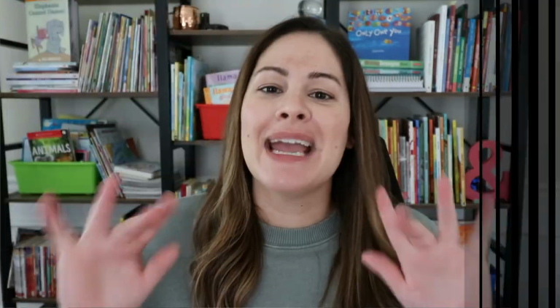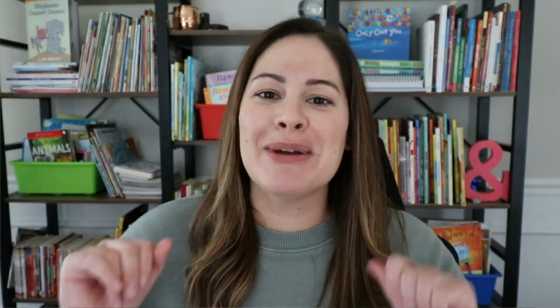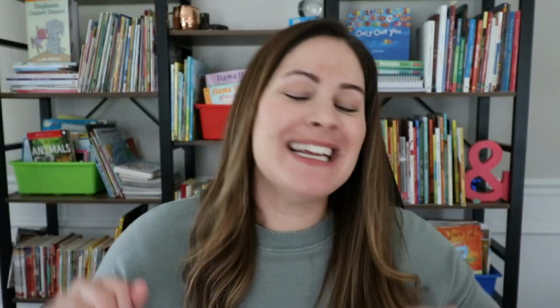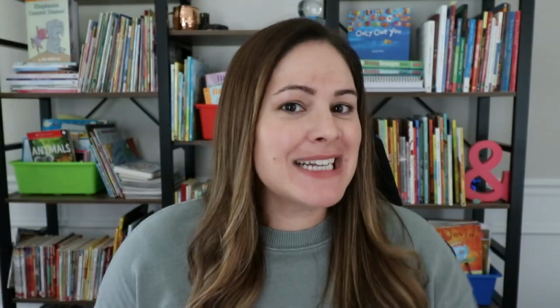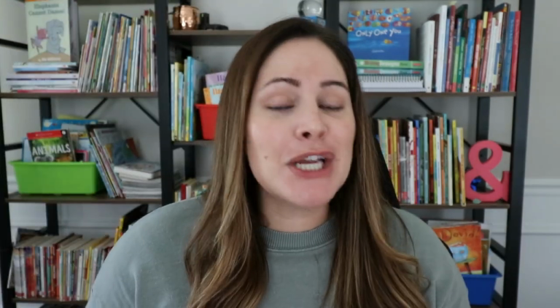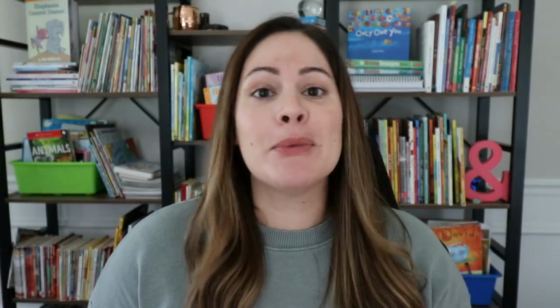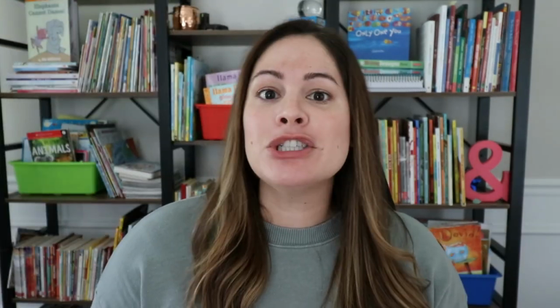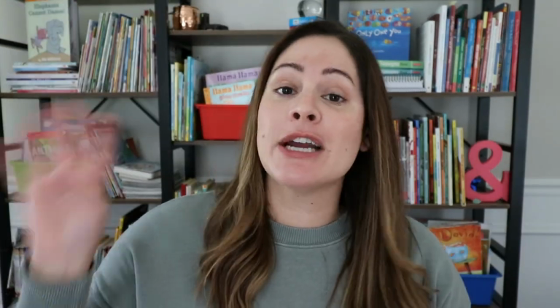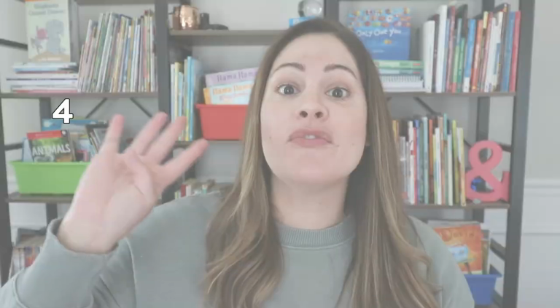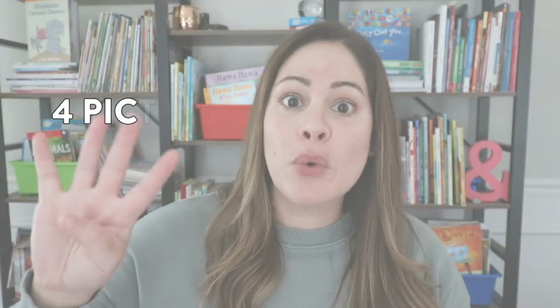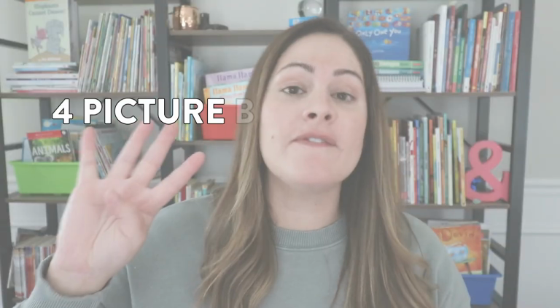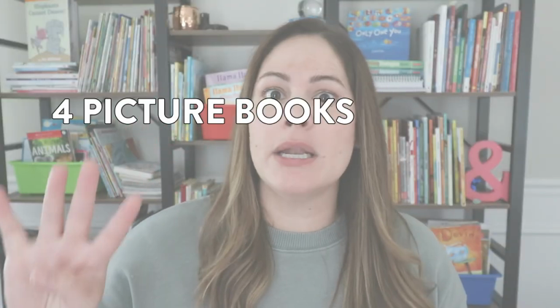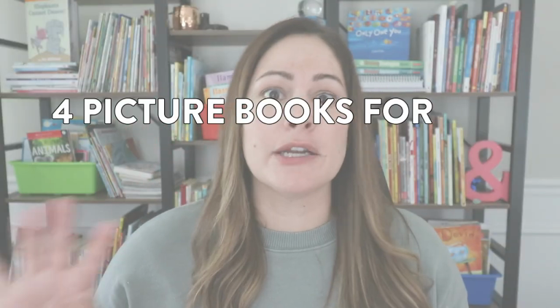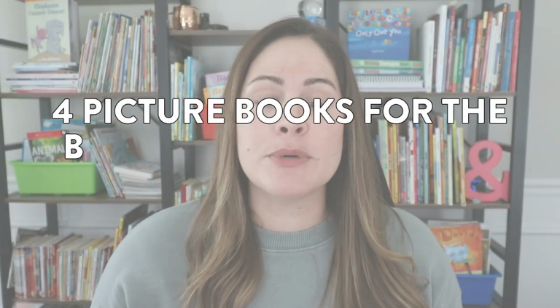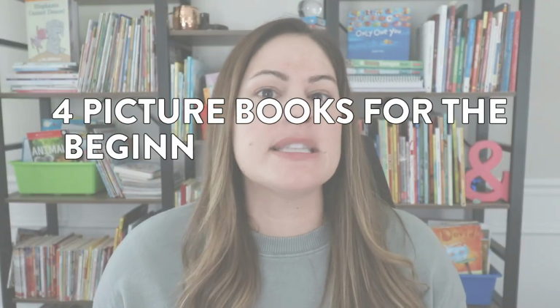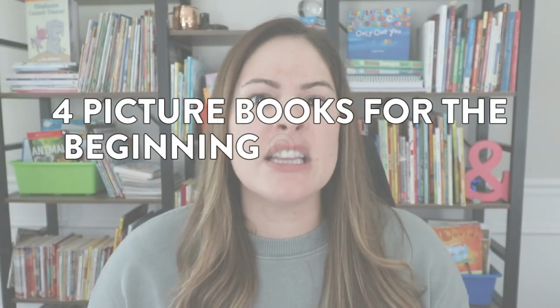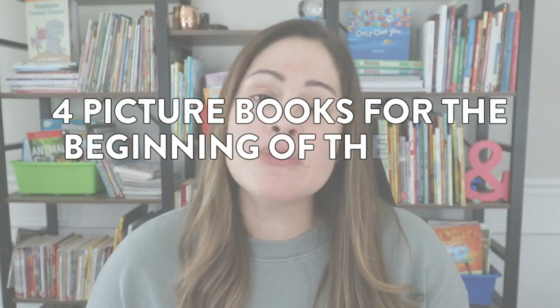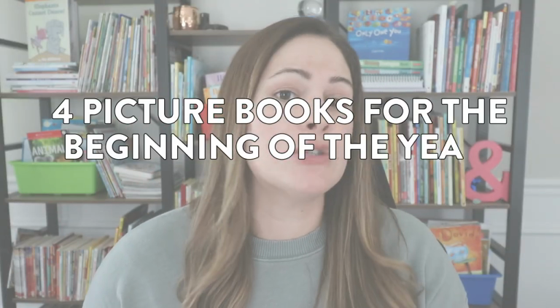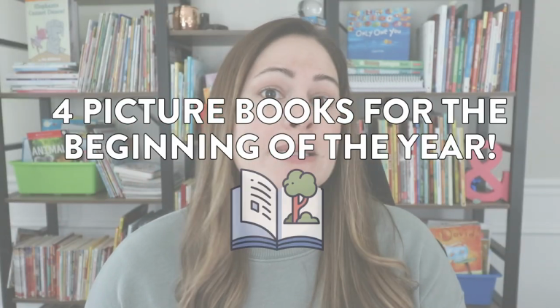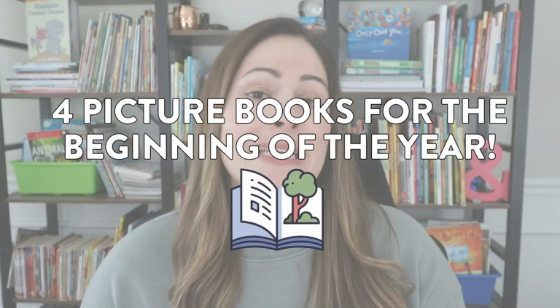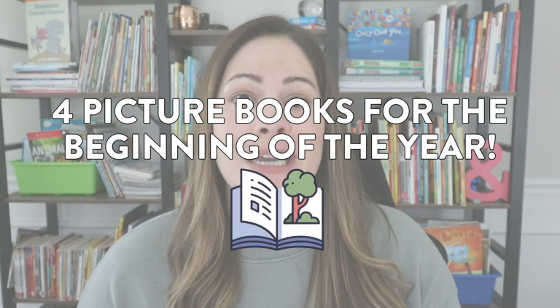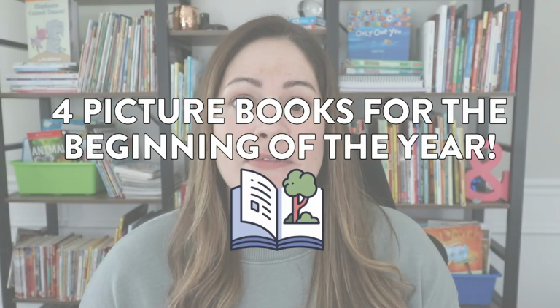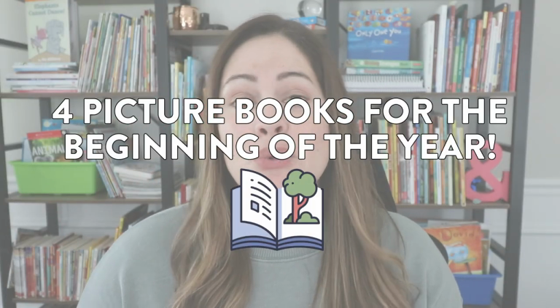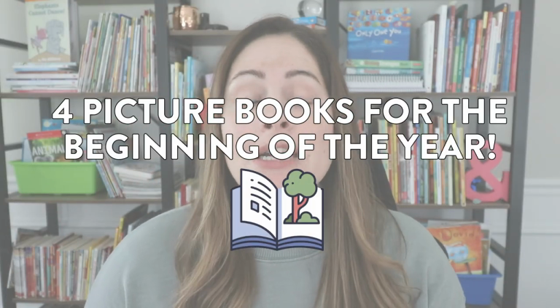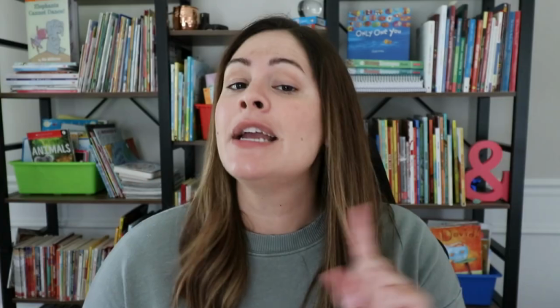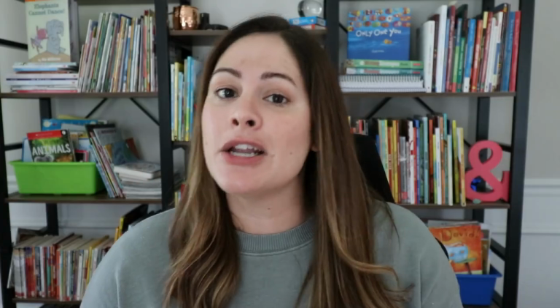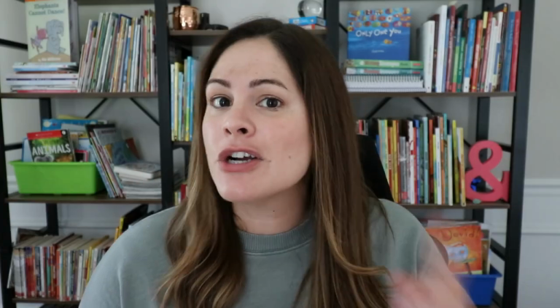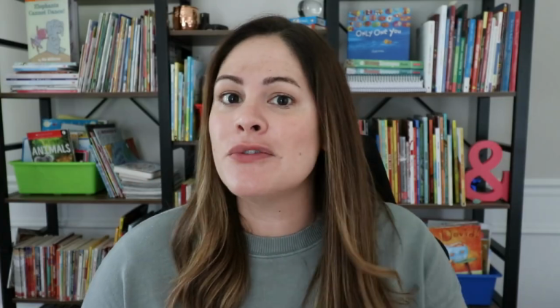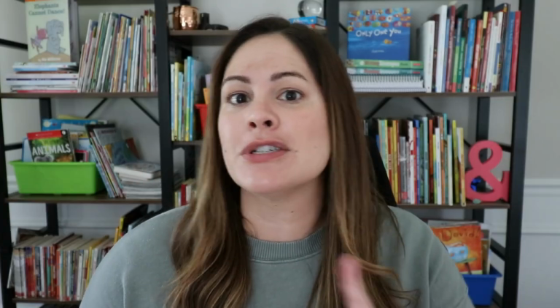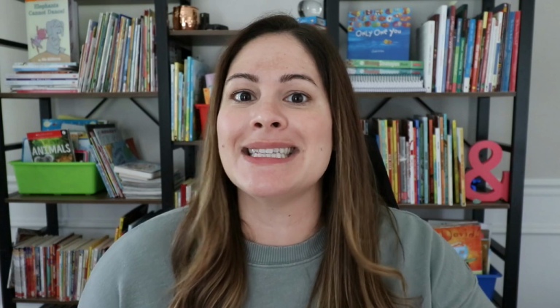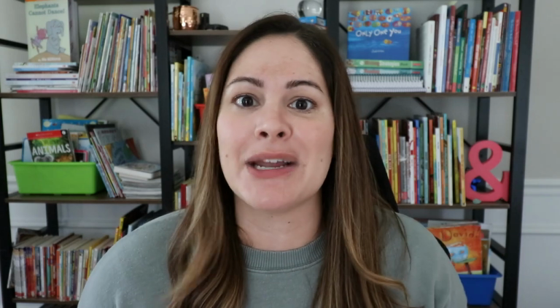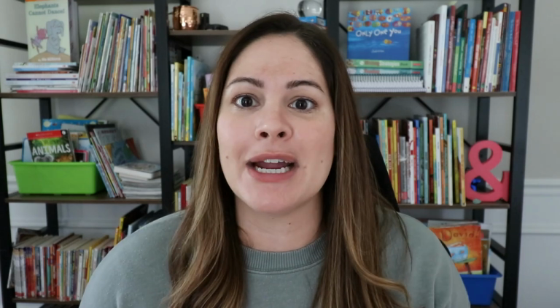Hey everyone! In today's video I'm going to share four fun picture books that I love to read towards the beginning of the school year in kindergarten, first, and second grade.